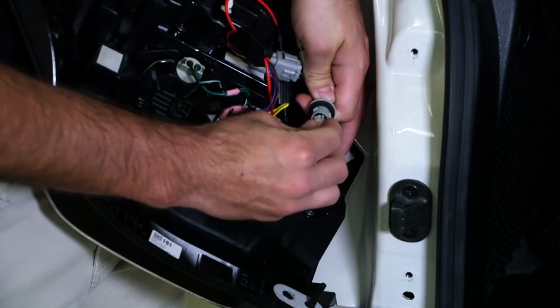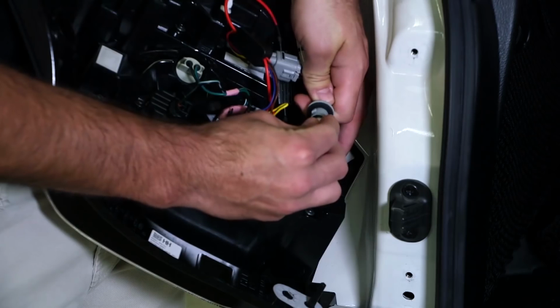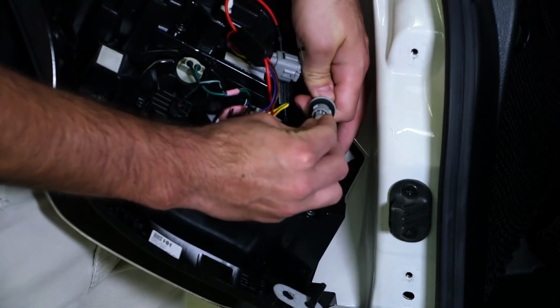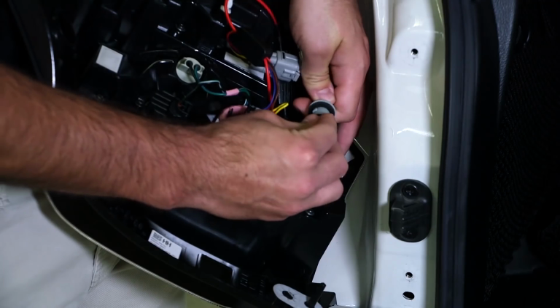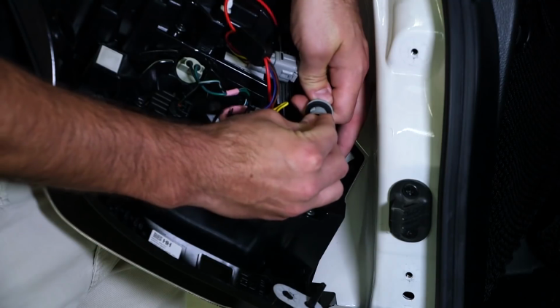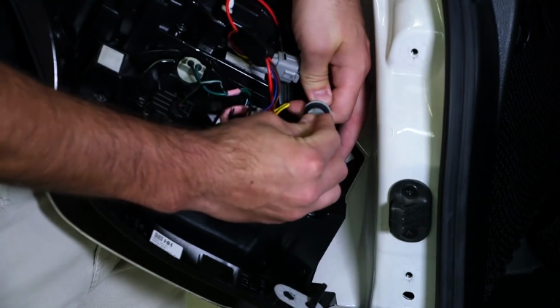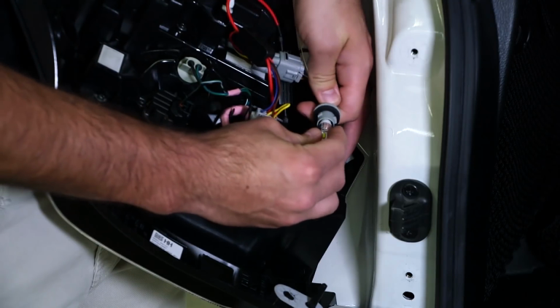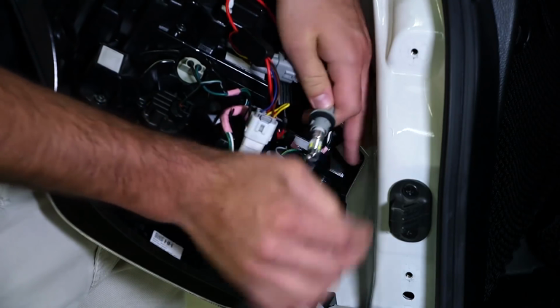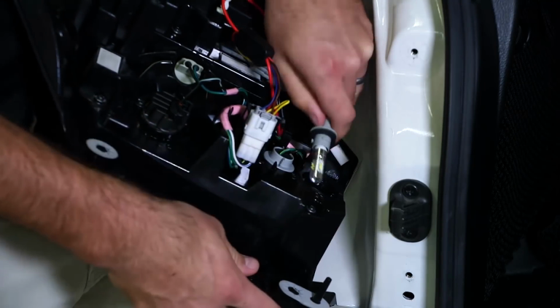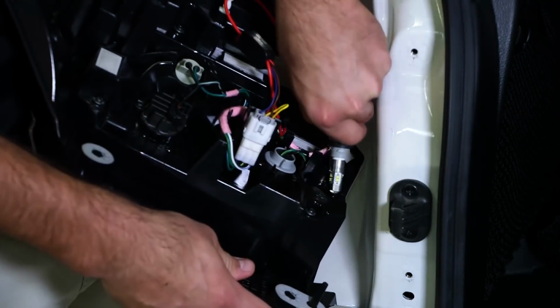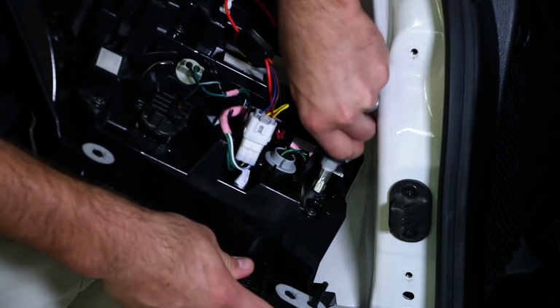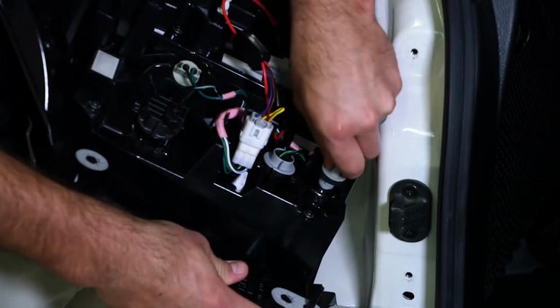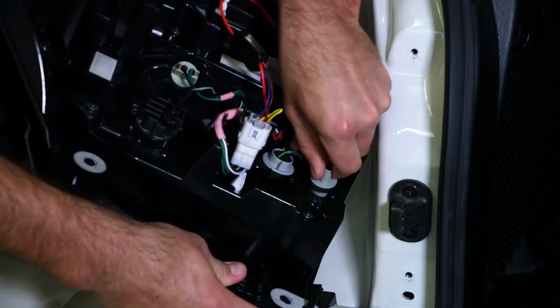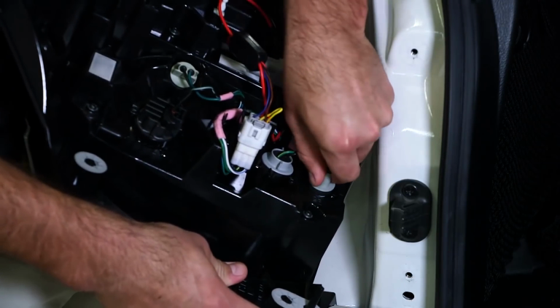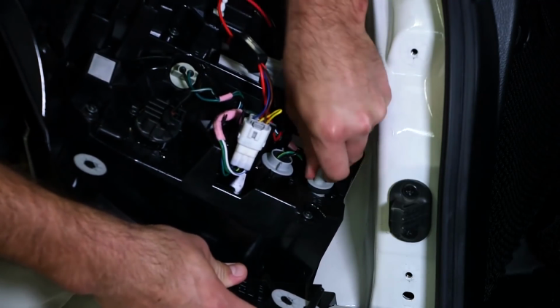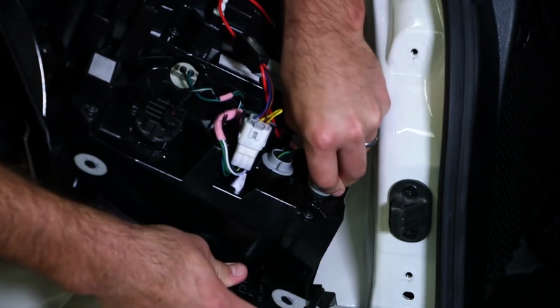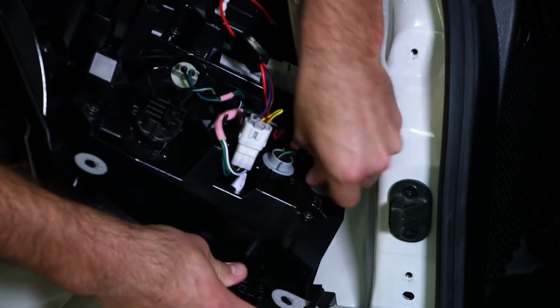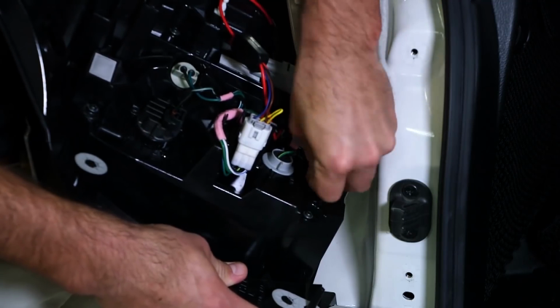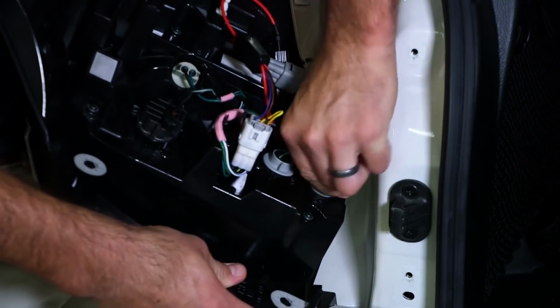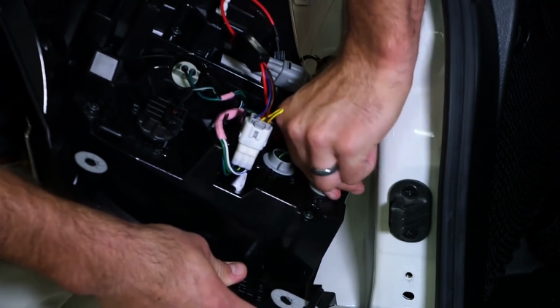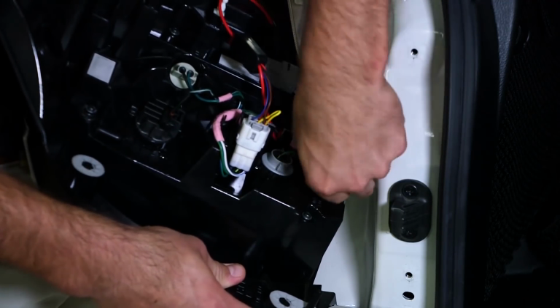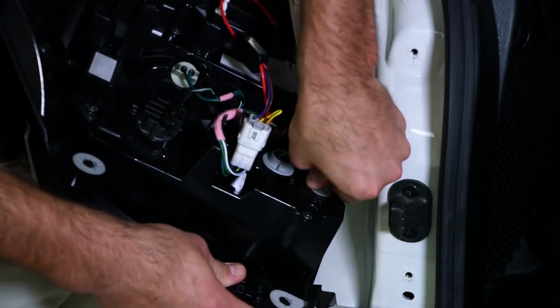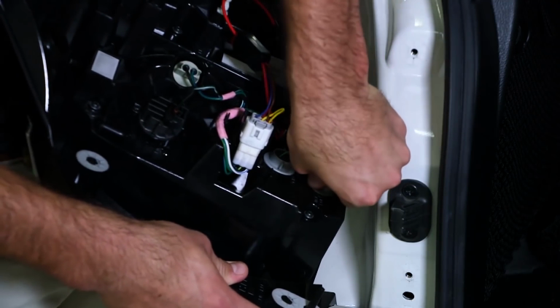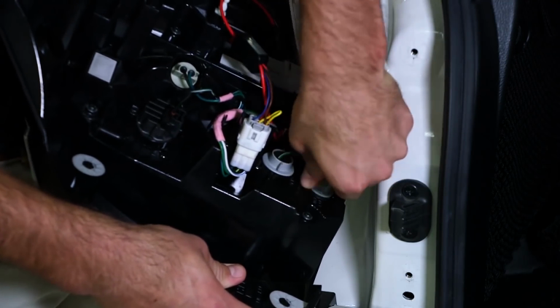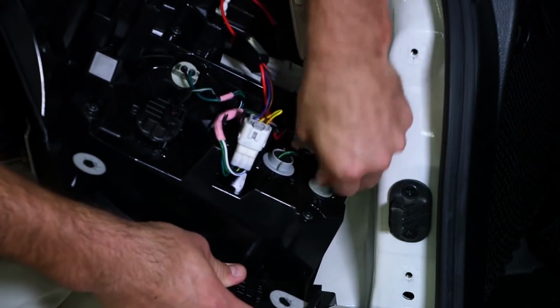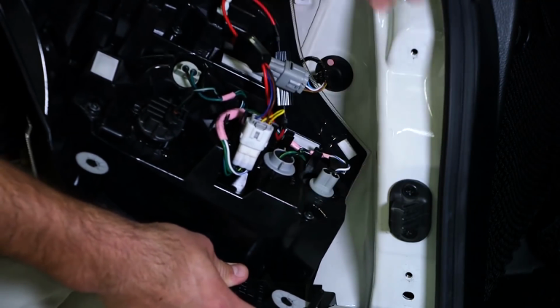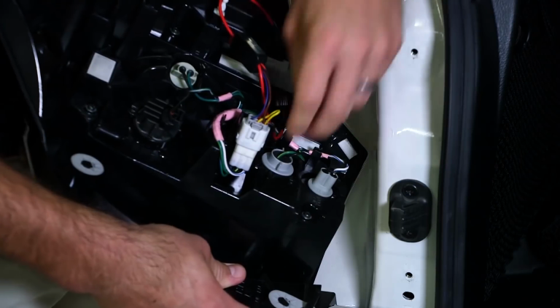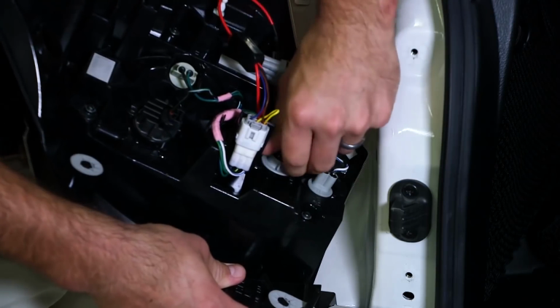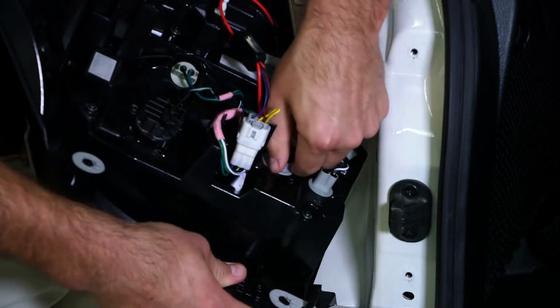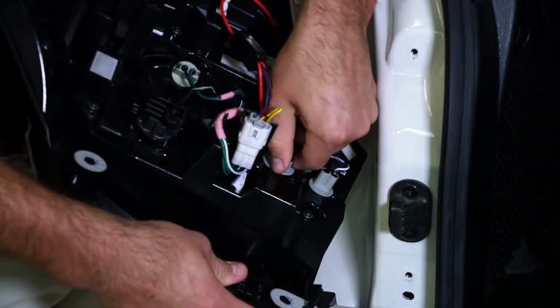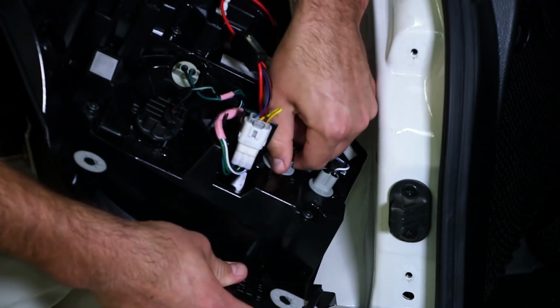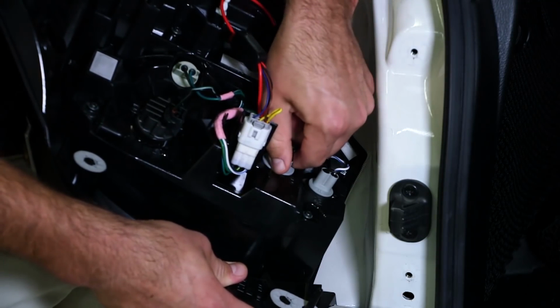Then you'll simply plug in your new LED bulb. Insert it back into the housing and turn it clockwise to secure it. You'll repeat the same process for your factory incandescent turn signal location.